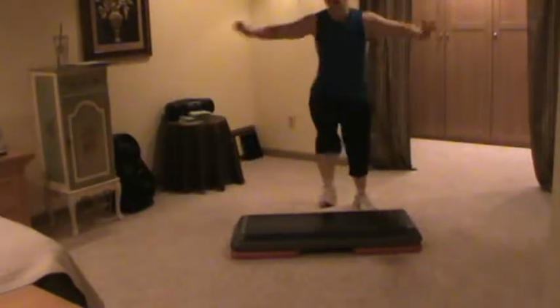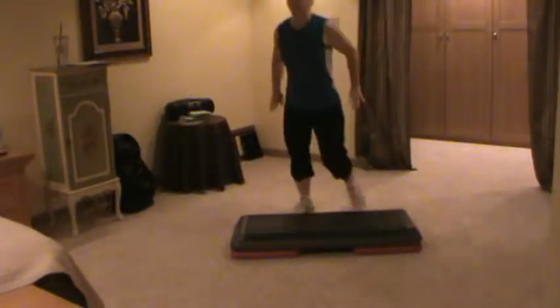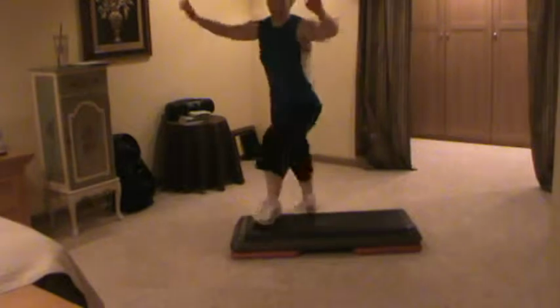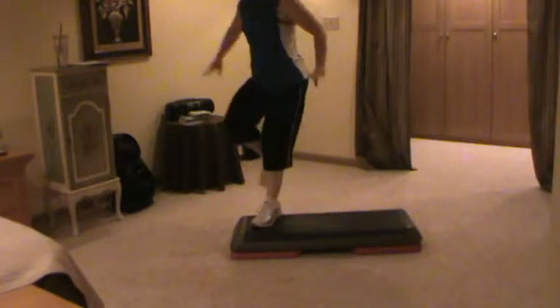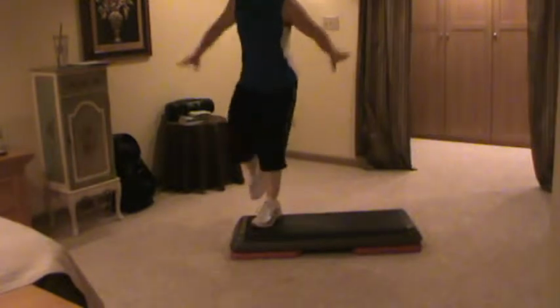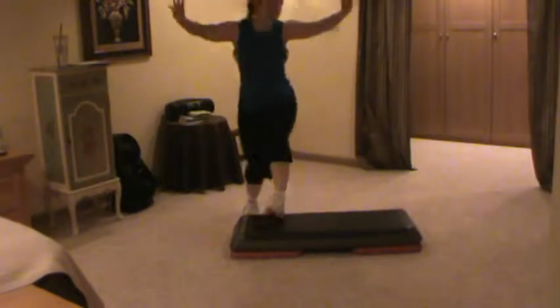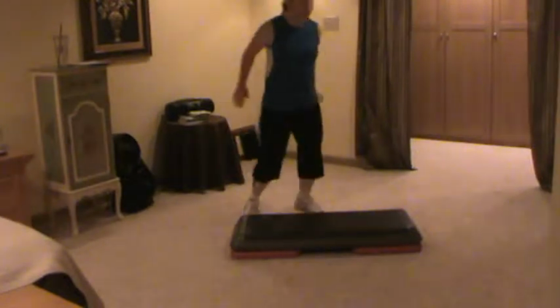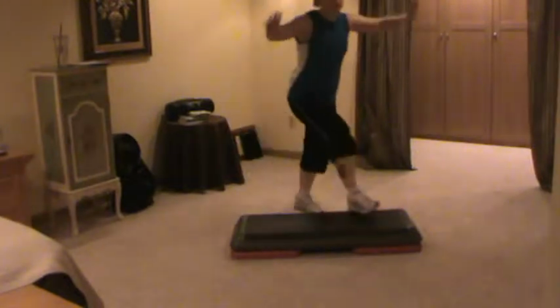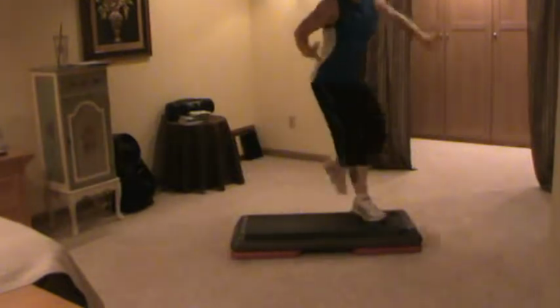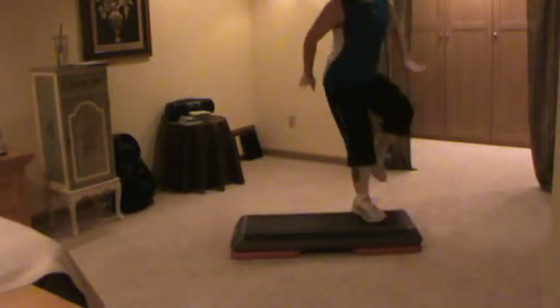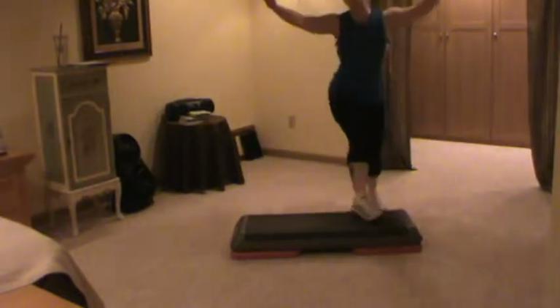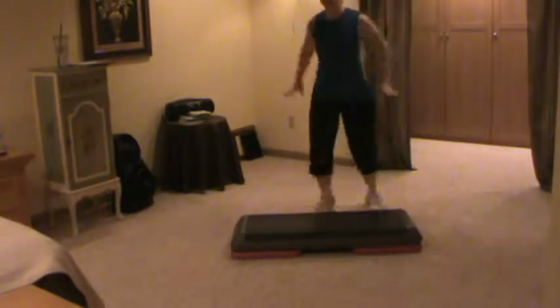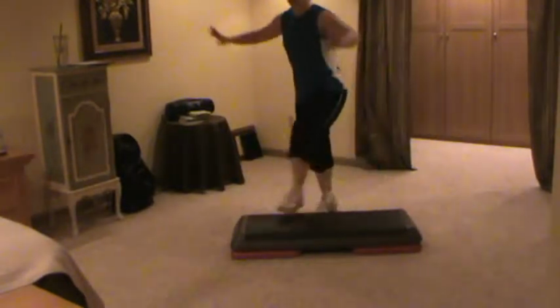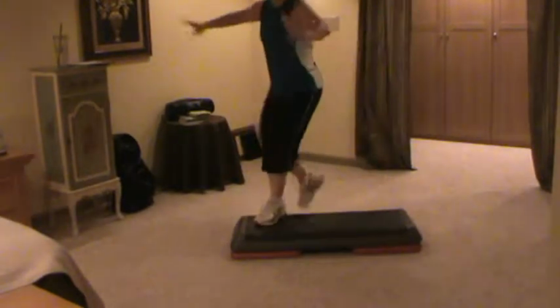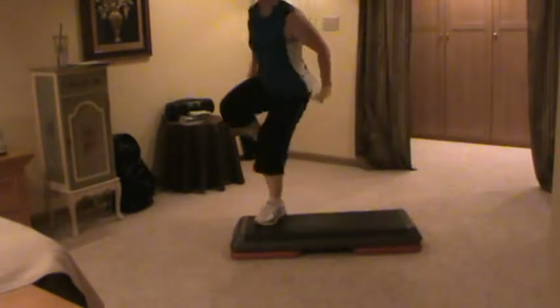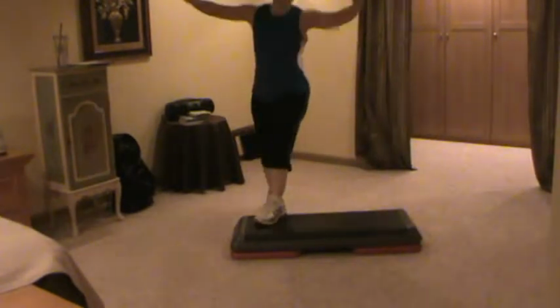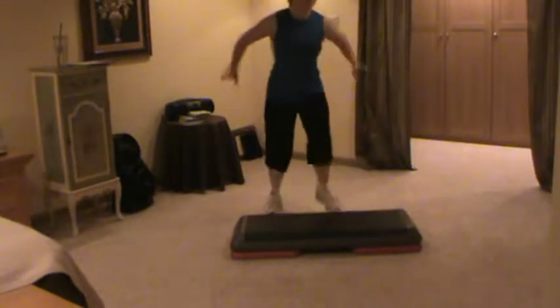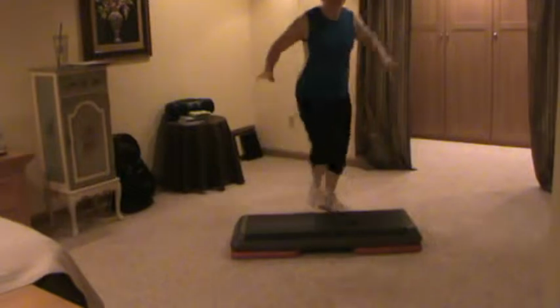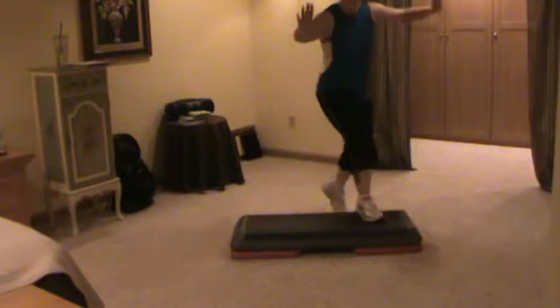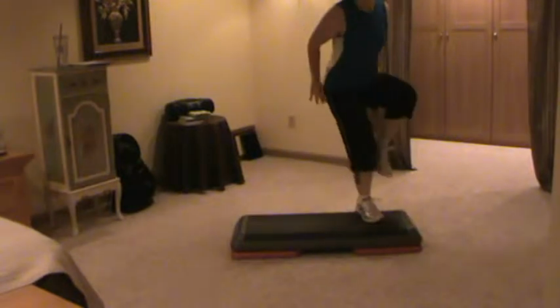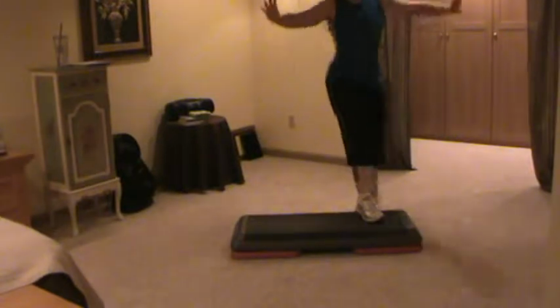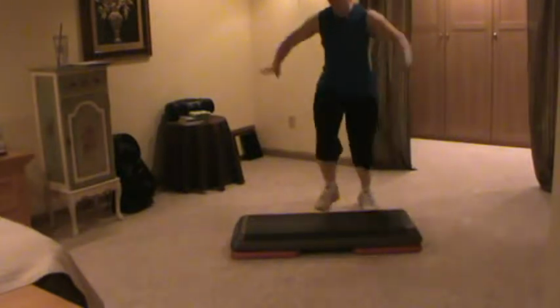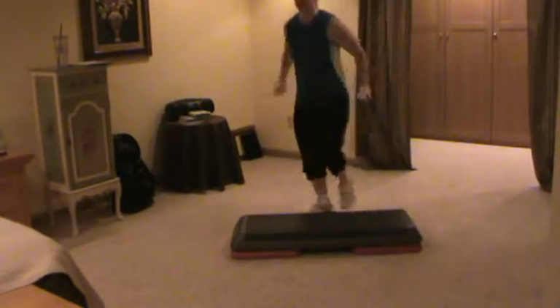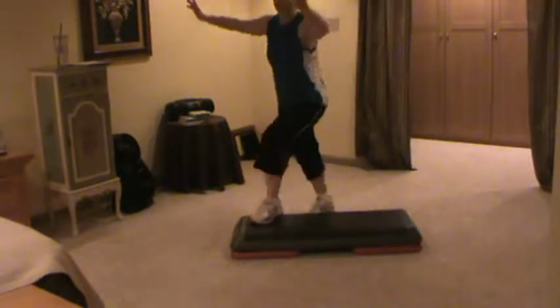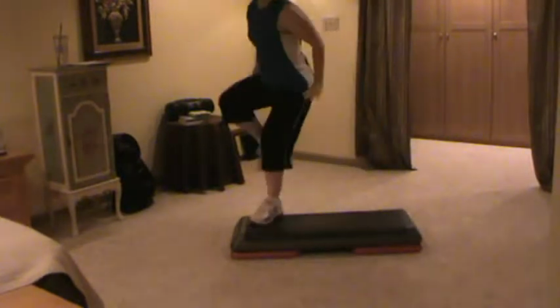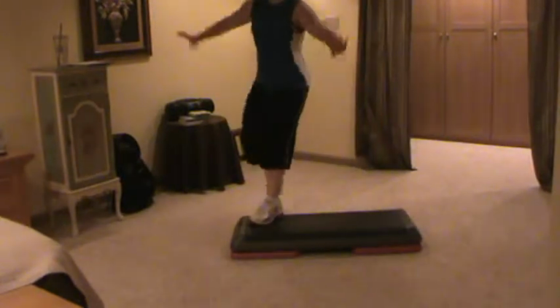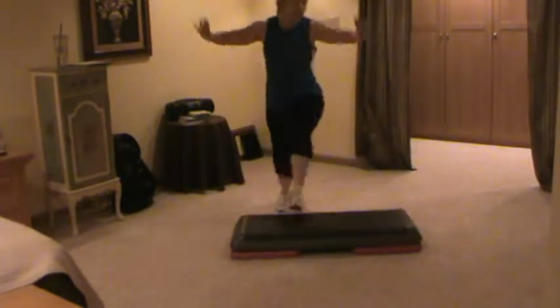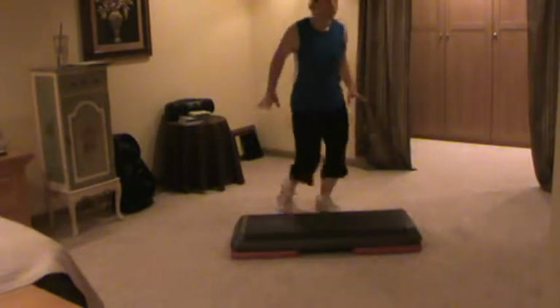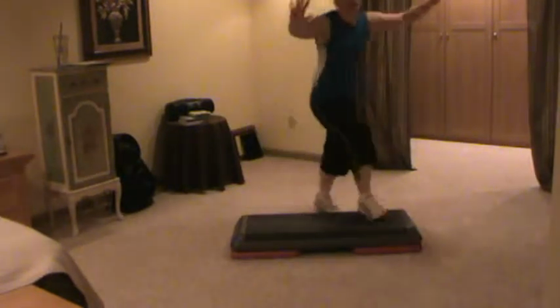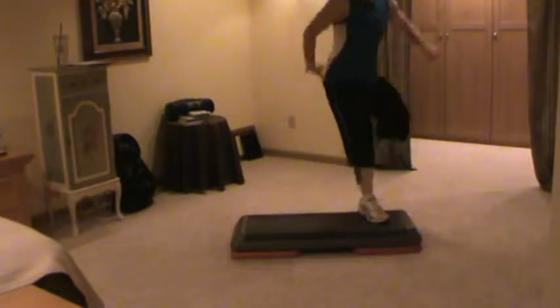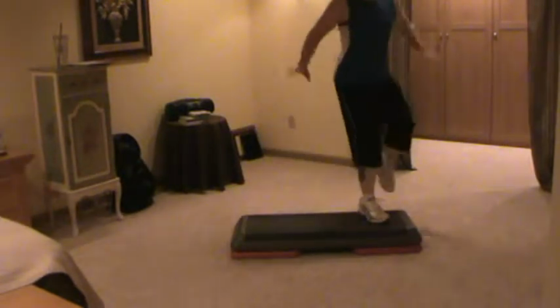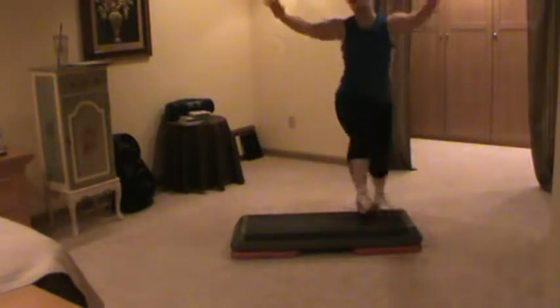Another 32 counts, completely stolen from someone else. So if you're watching your own choreography, I apologize, but I thank you for sharing, and now I'm sharing with other people.